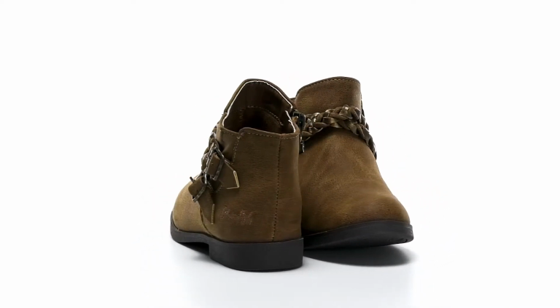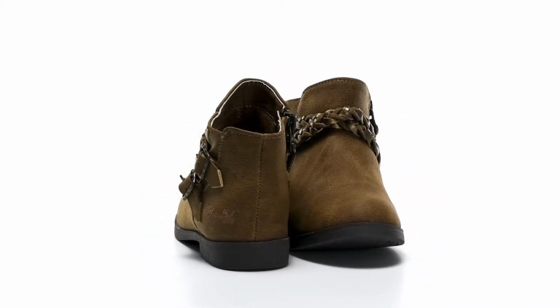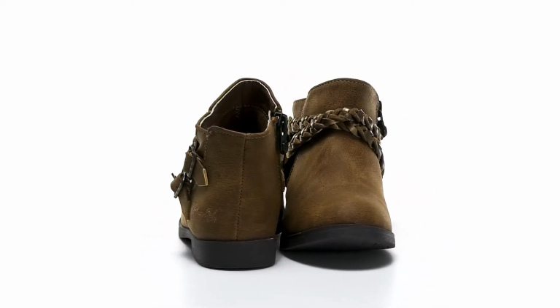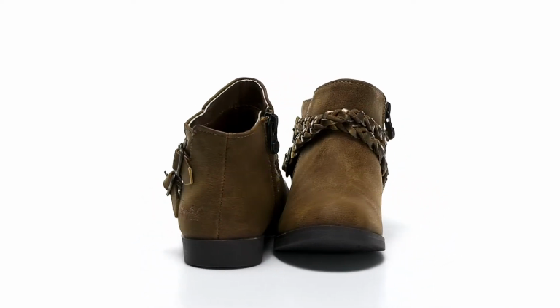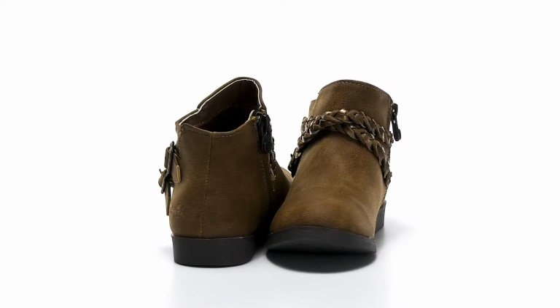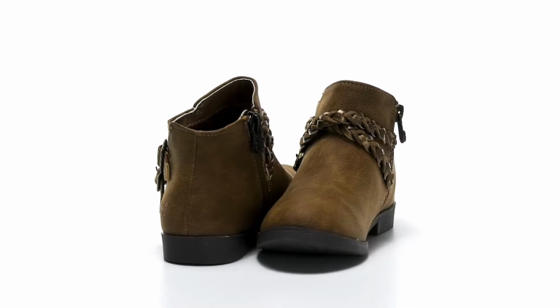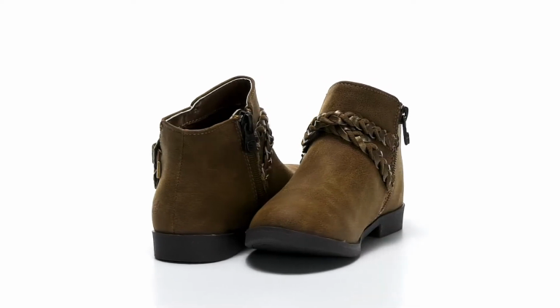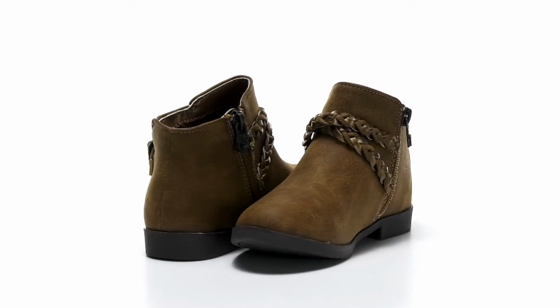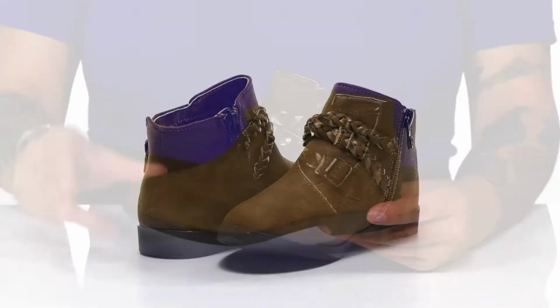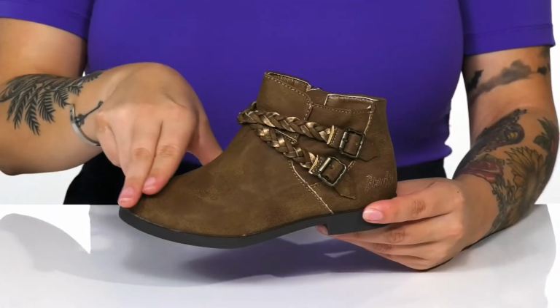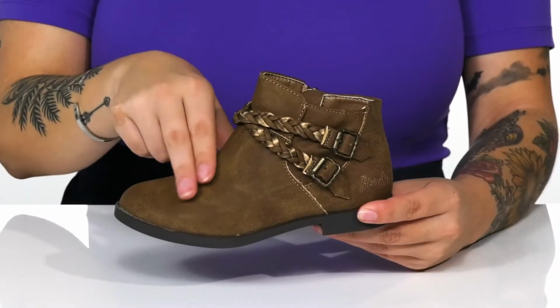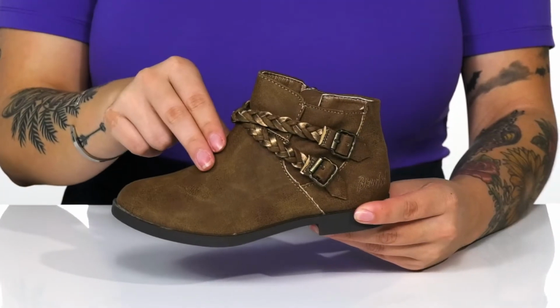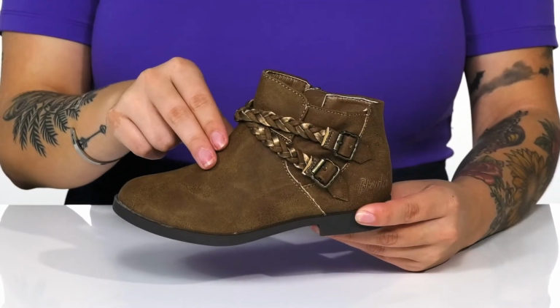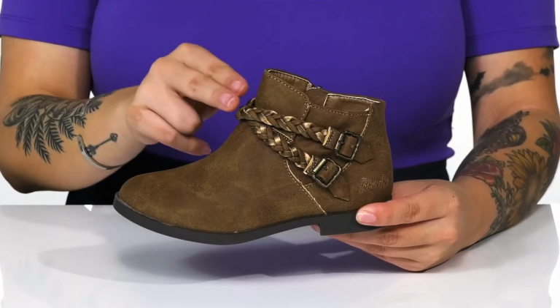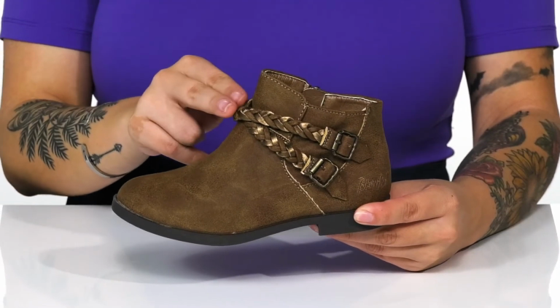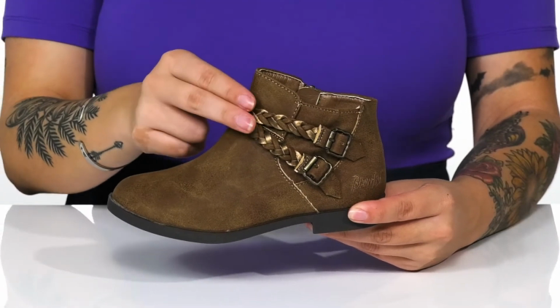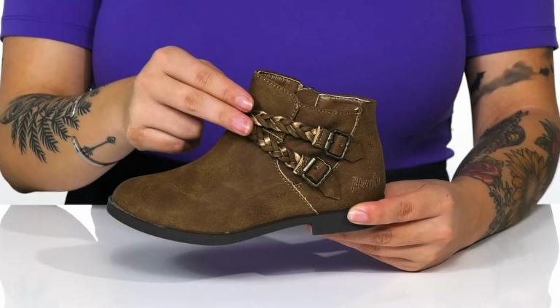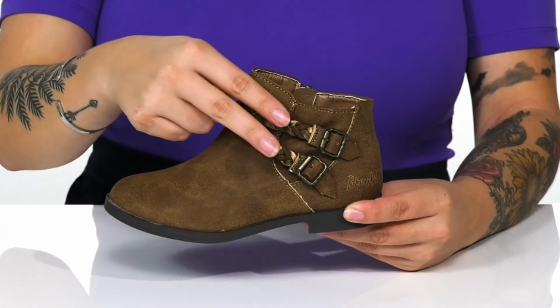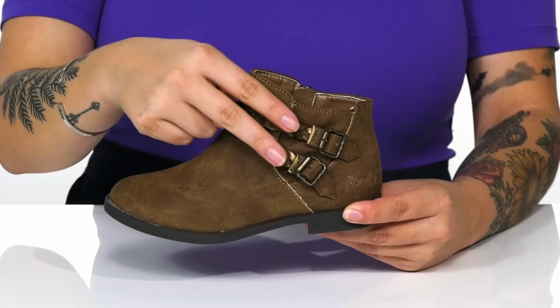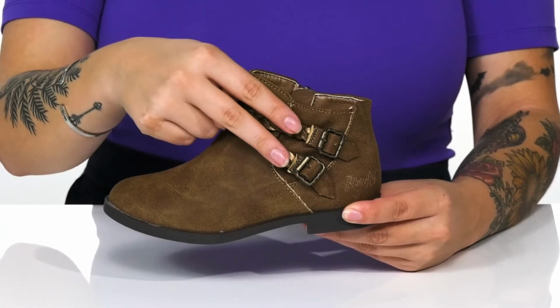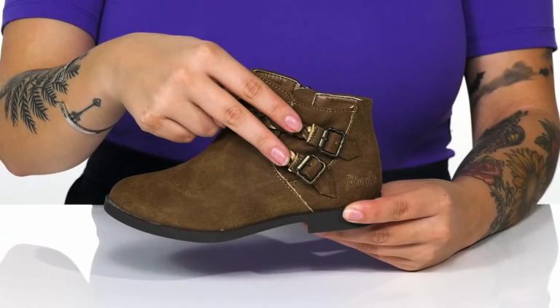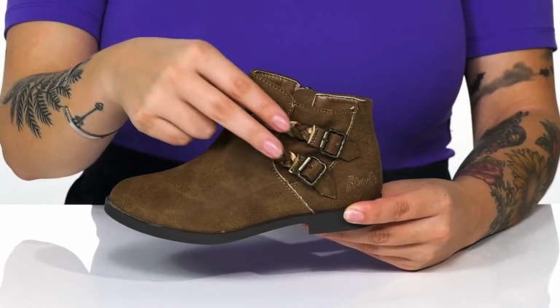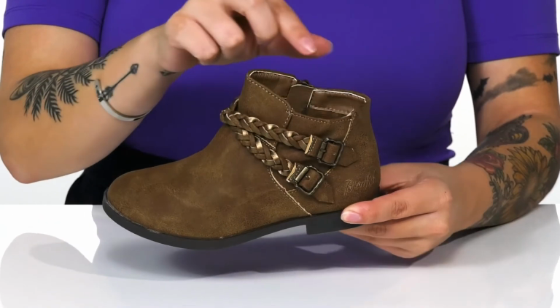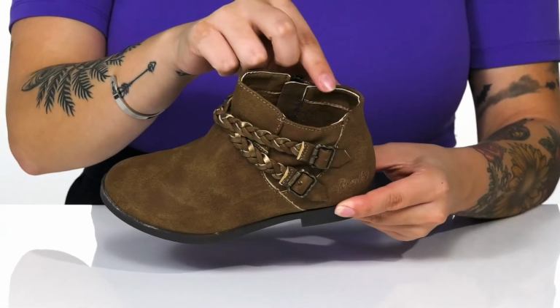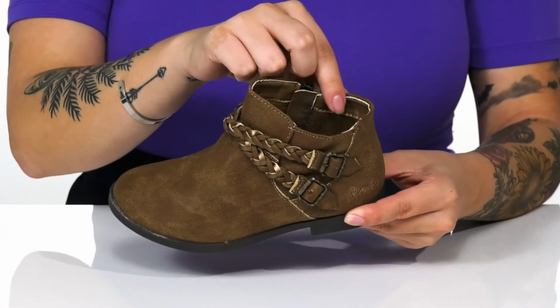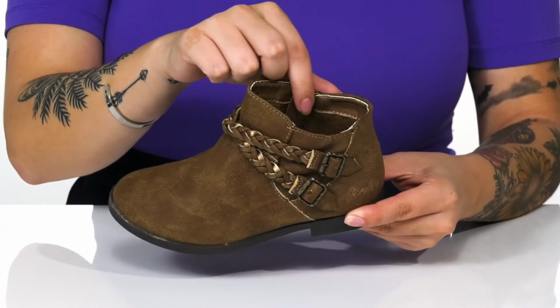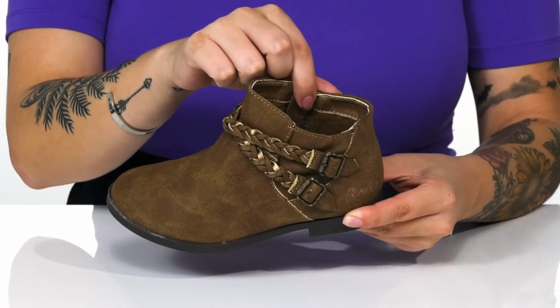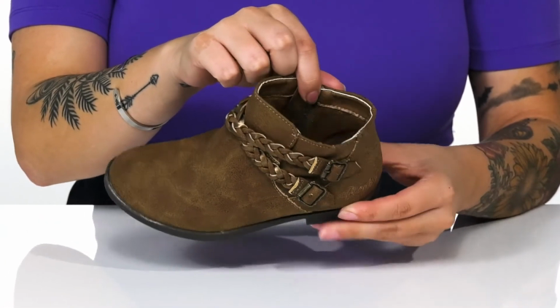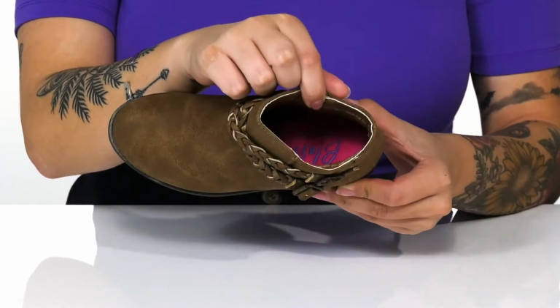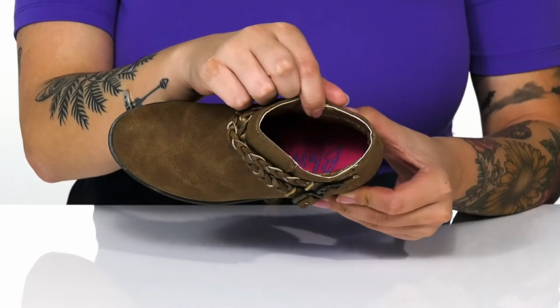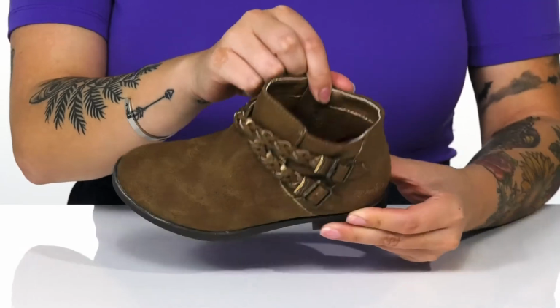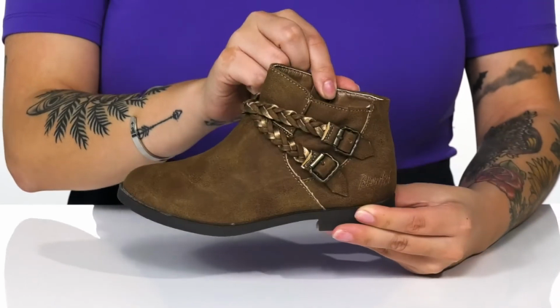Add these cute boots to your kid's fall wardrobe. There is a soft synthetic upper with a braided detailing as well as two adjustable buckle closures. Inside is a man-made lining with a cushioned footbed for comfort.